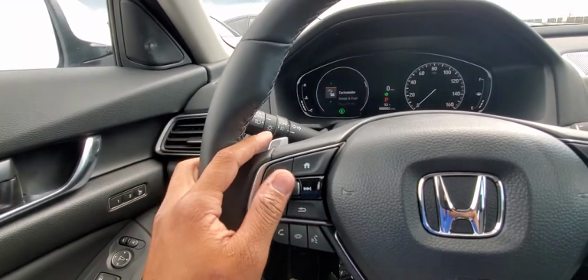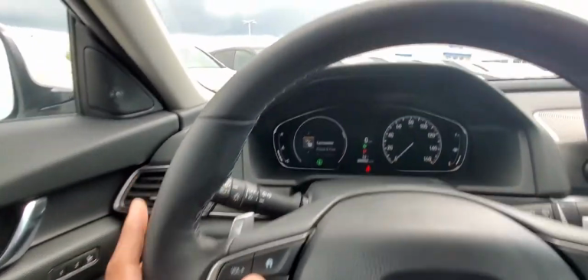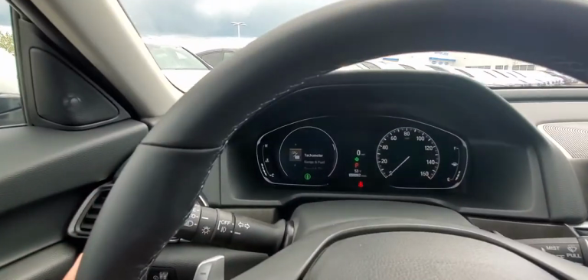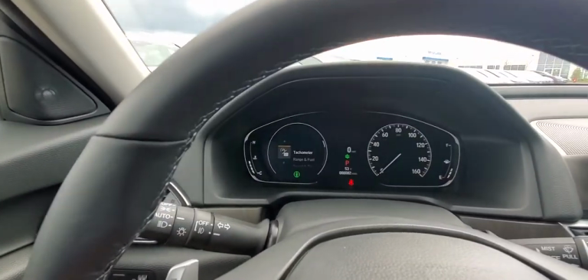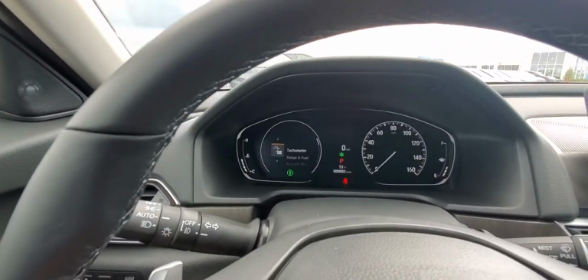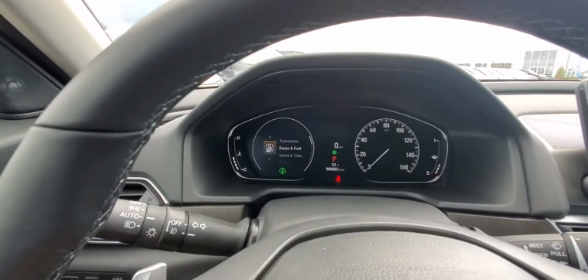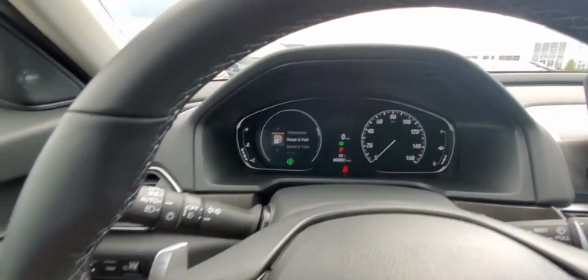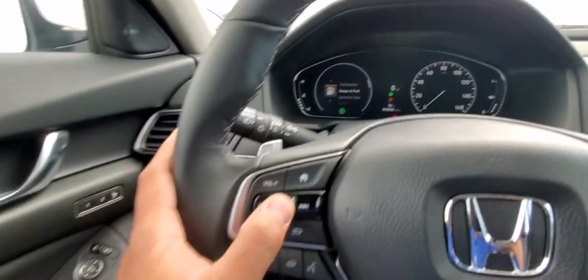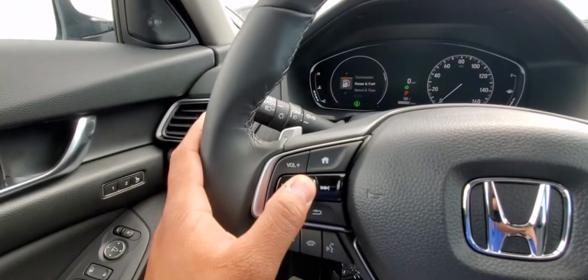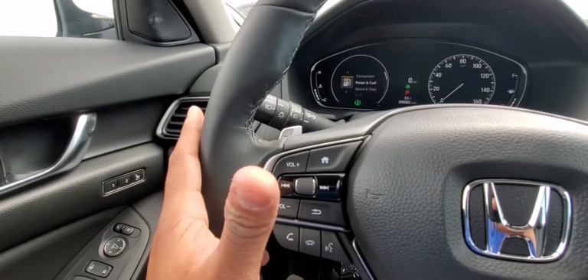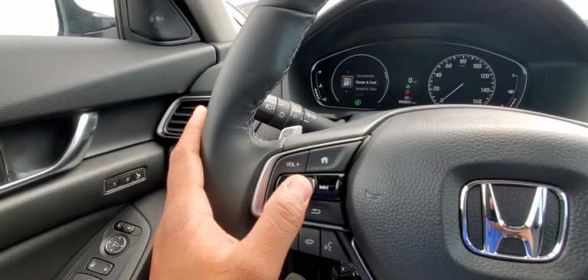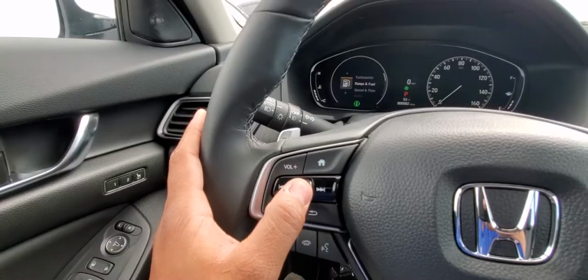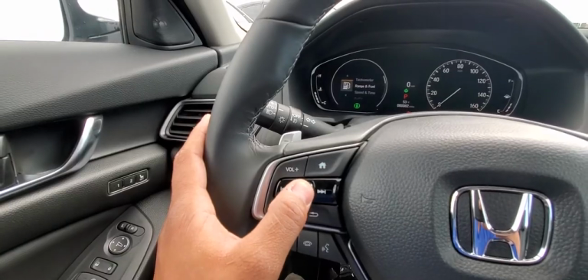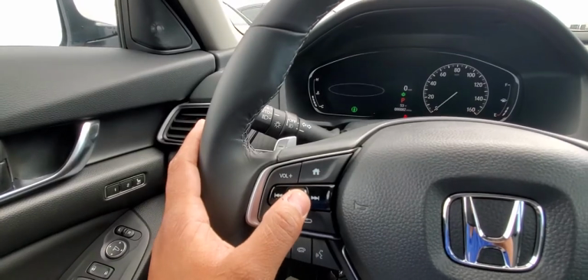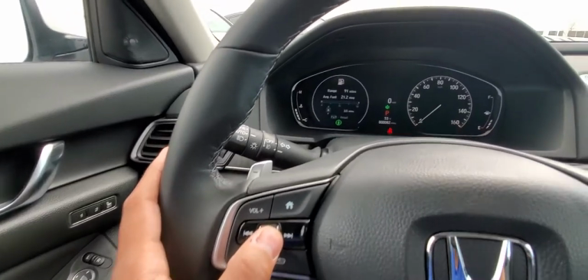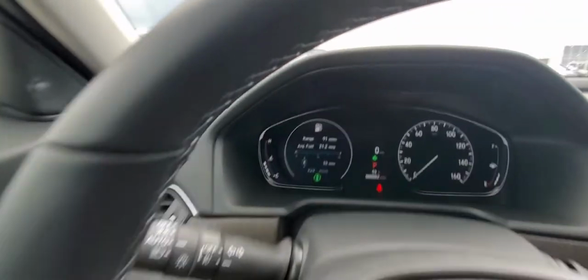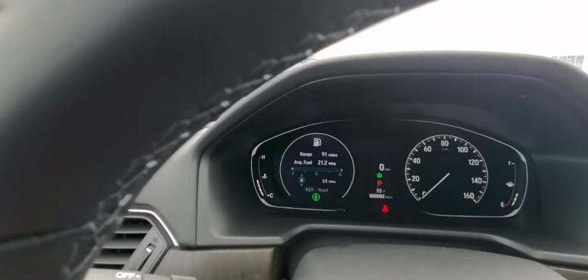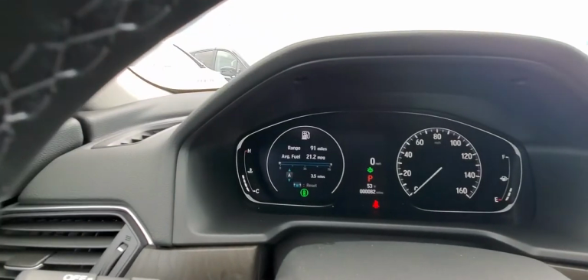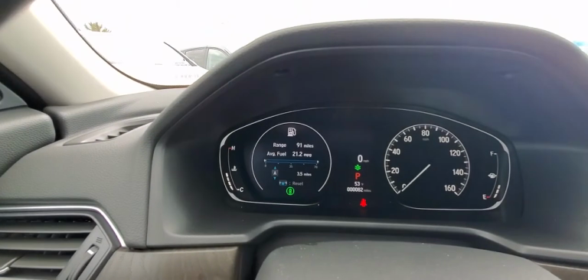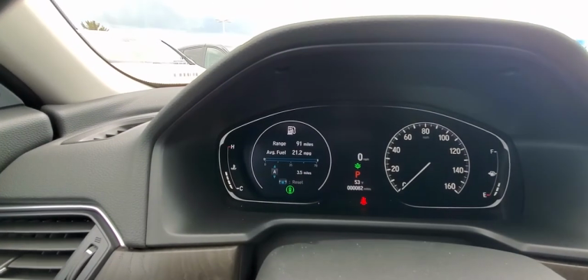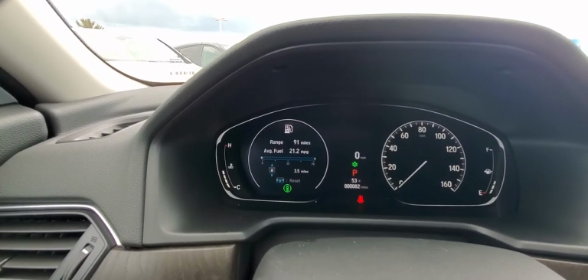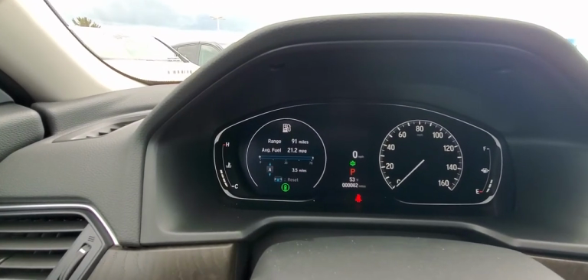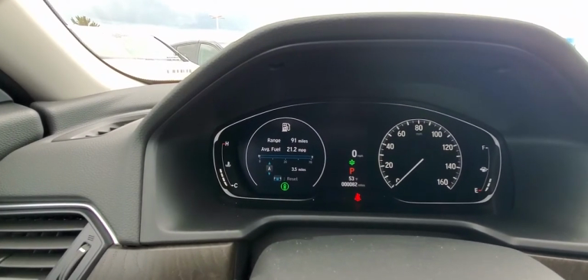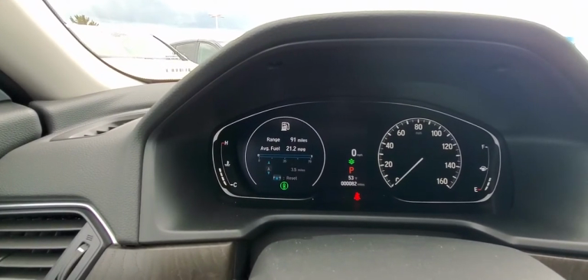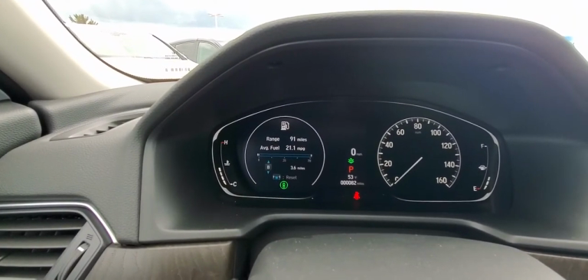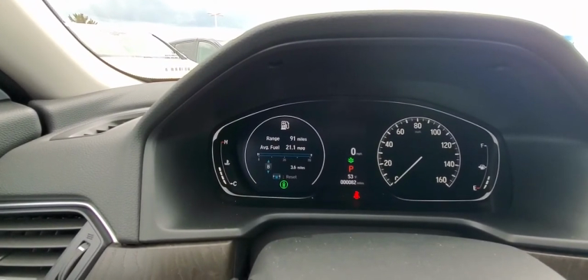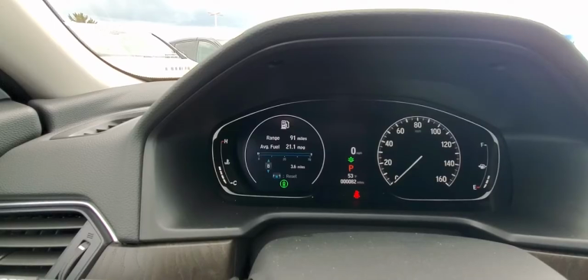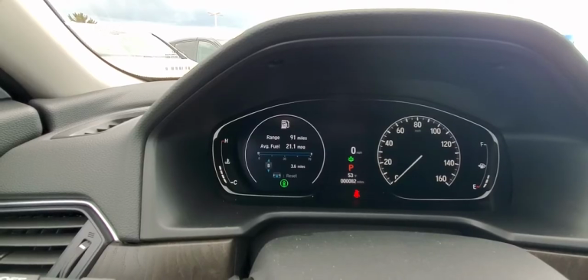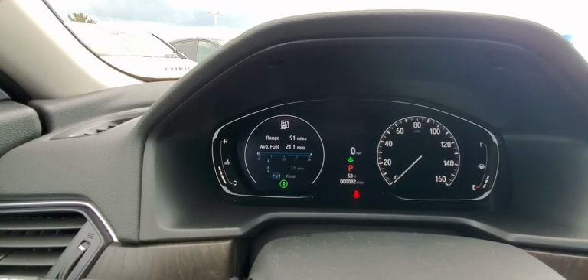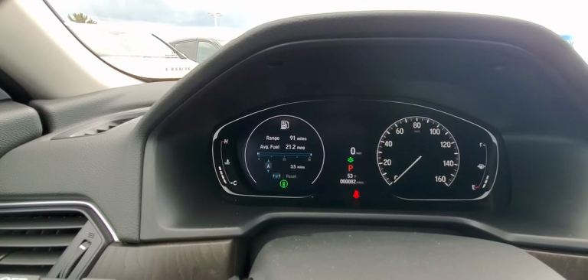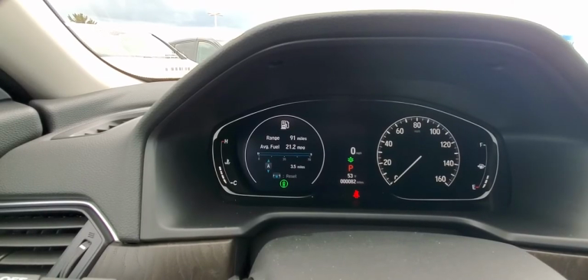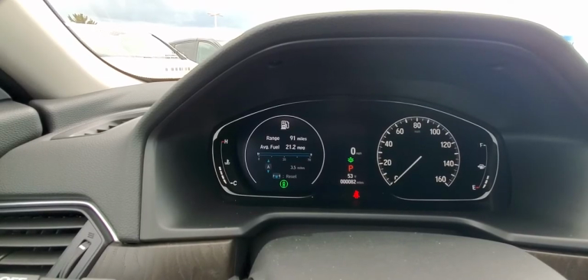You go down to Range and Fuel, press that button right there, and it gives you your range for Trip A and Trip B and your average fuel economy between the two.